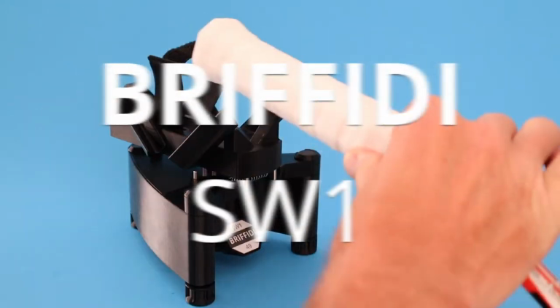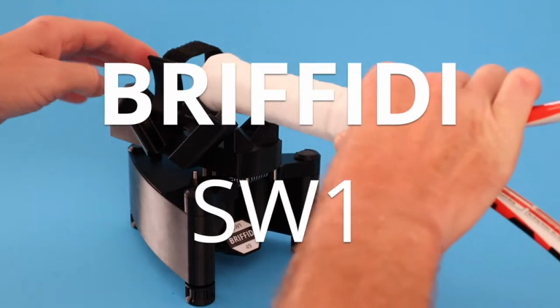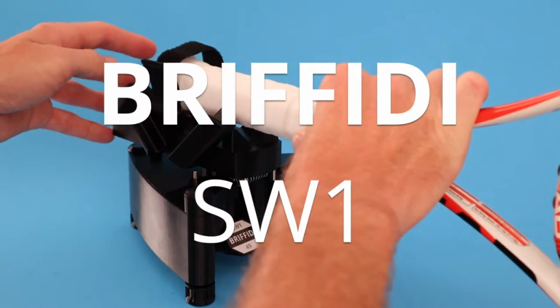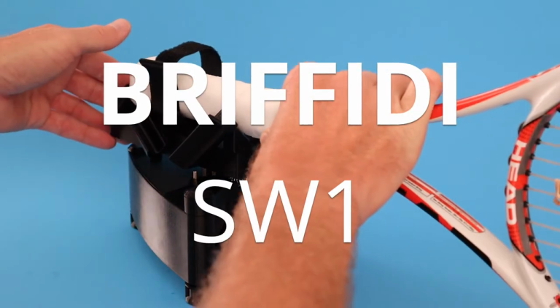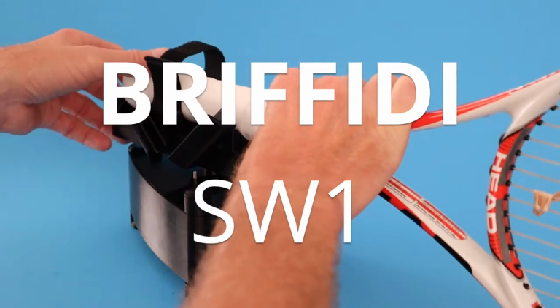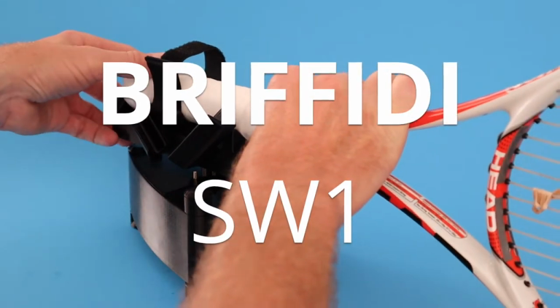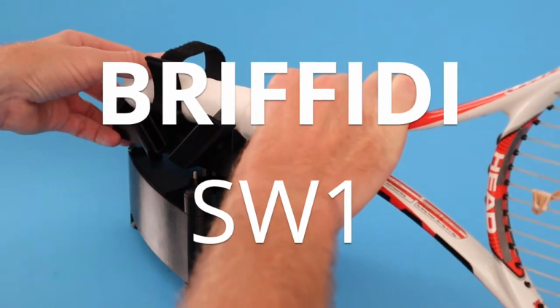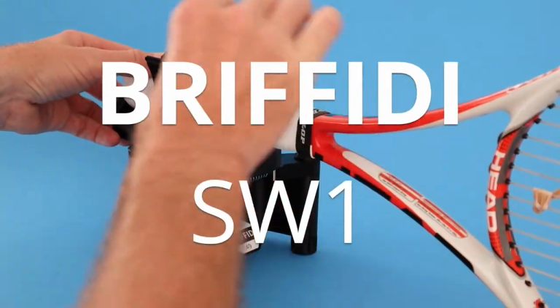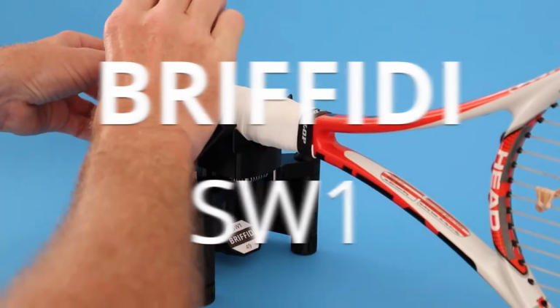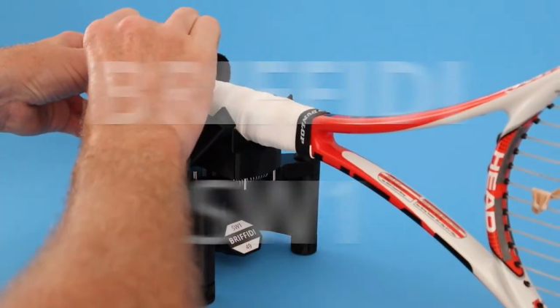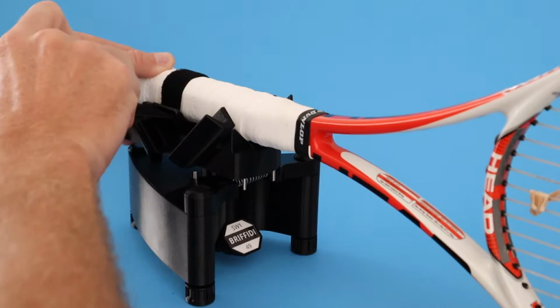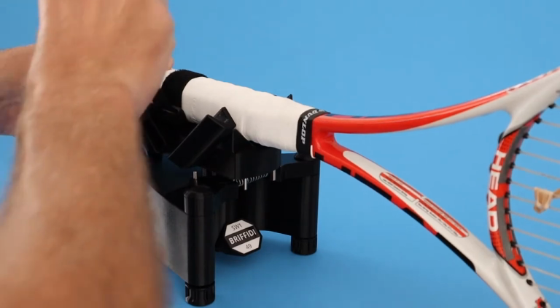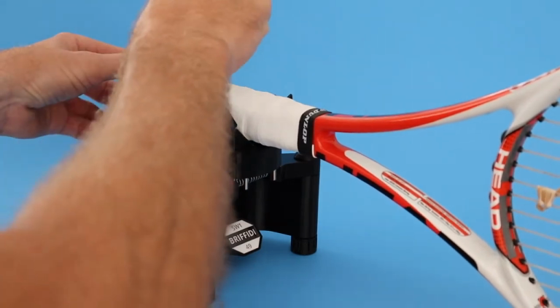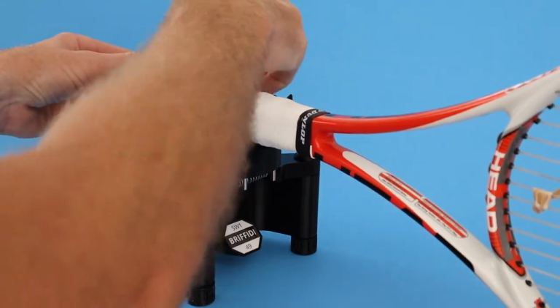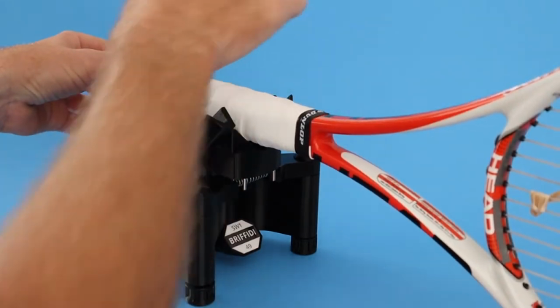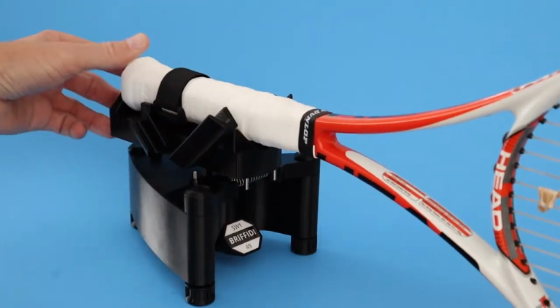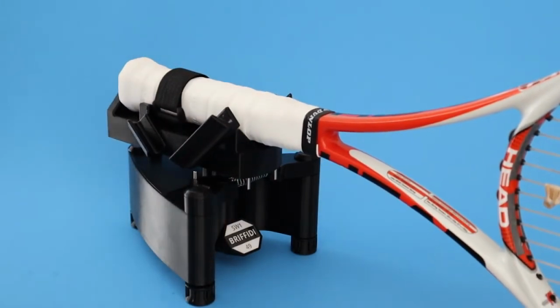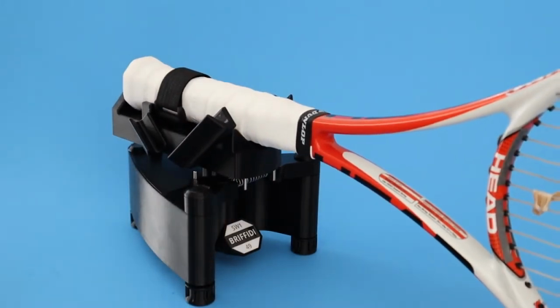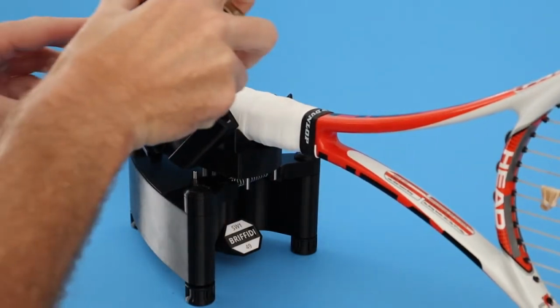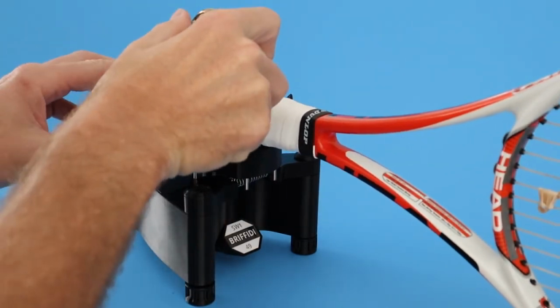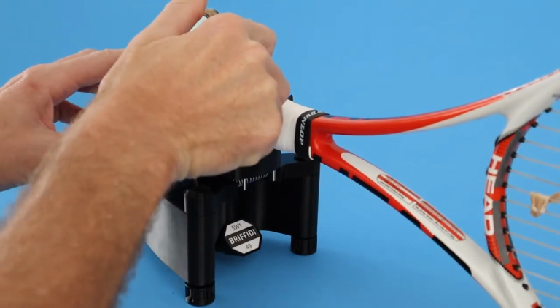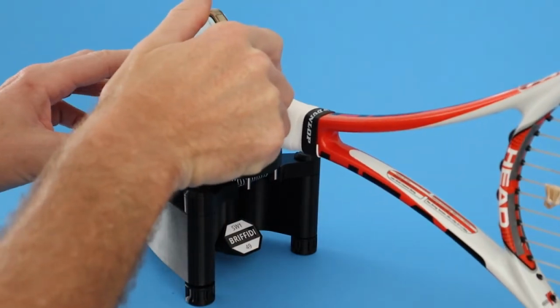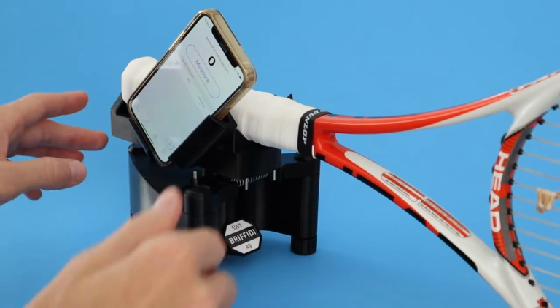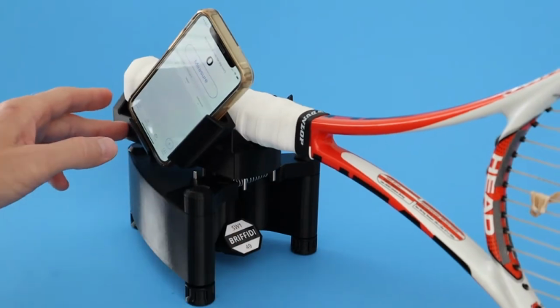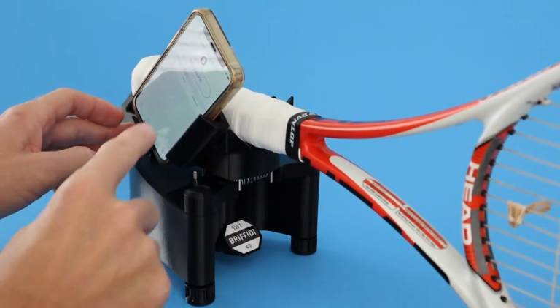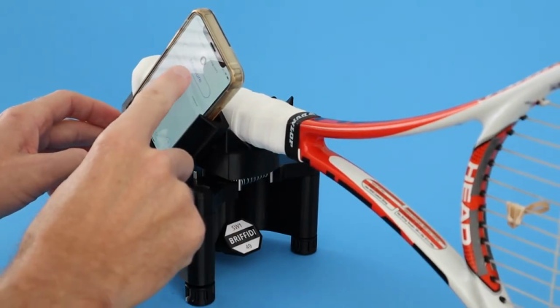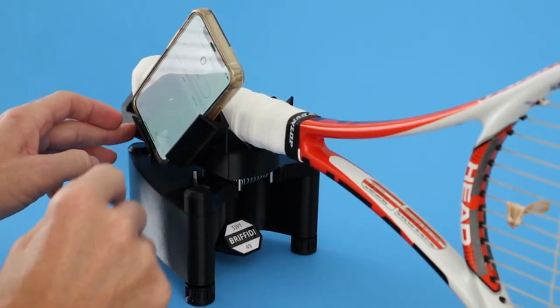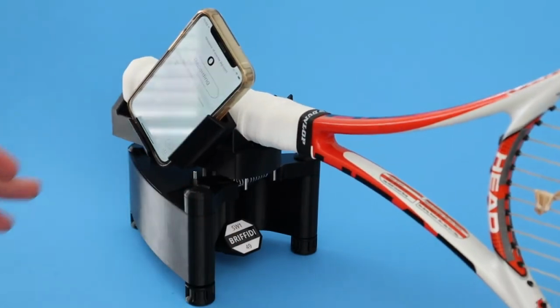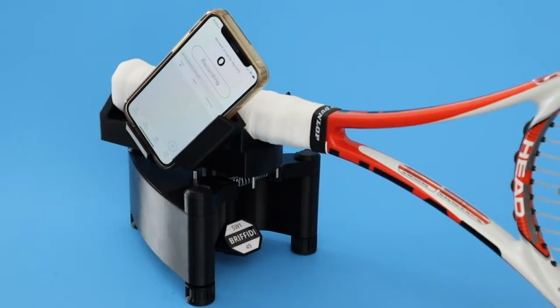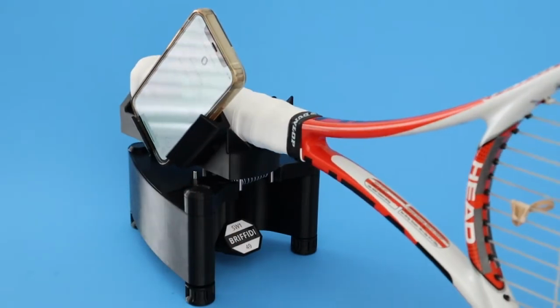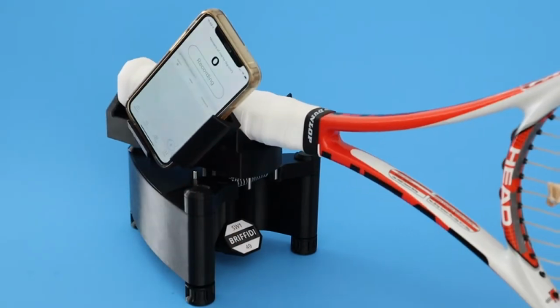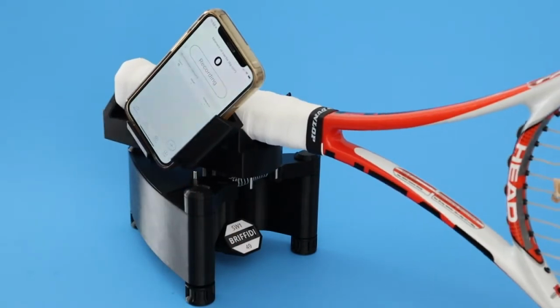Introducing the Braffiti SW1 Racket Swing Weight Machine. 3D printing technology and the sensors and processing power of your iPhone make it possible to own a swing weight machine for a fraction of the cost of other machines.